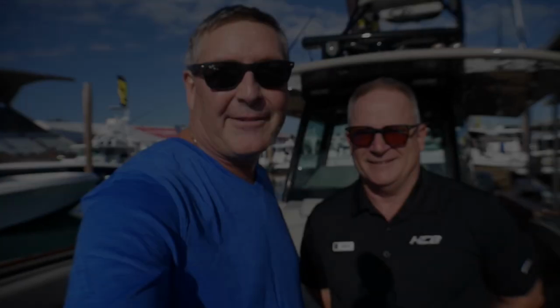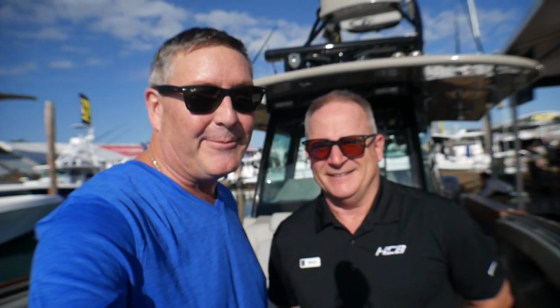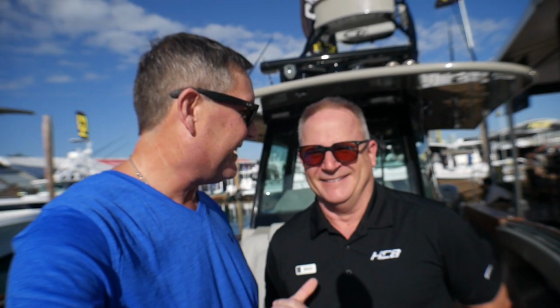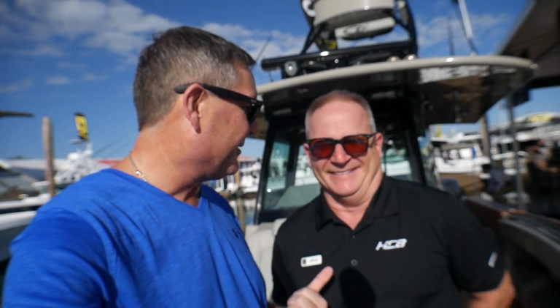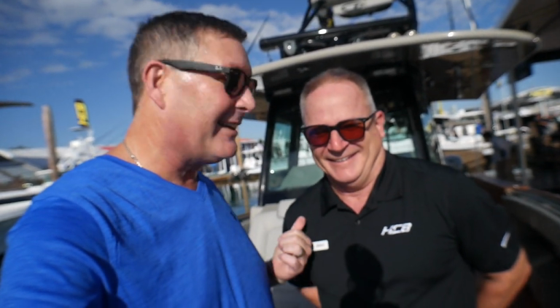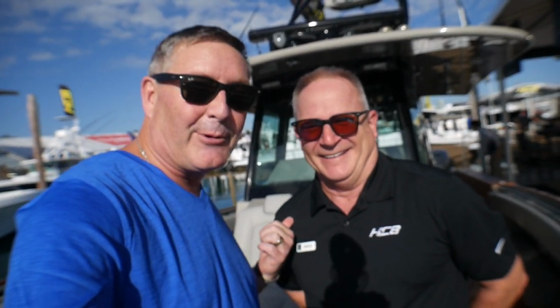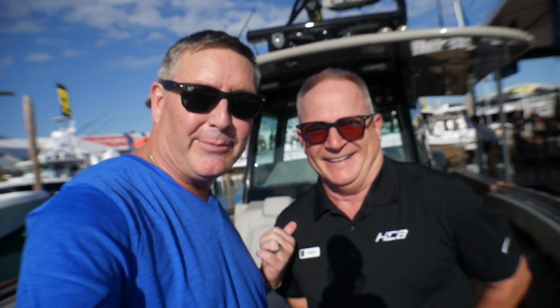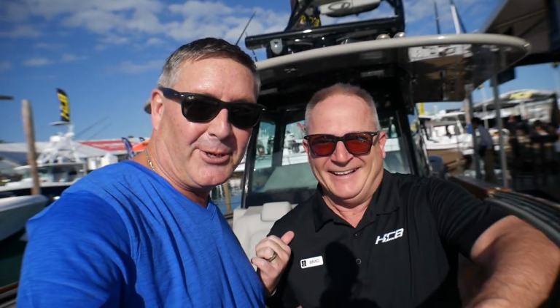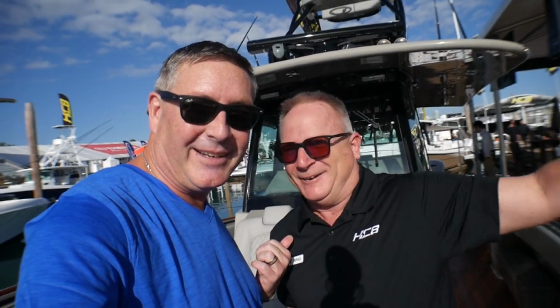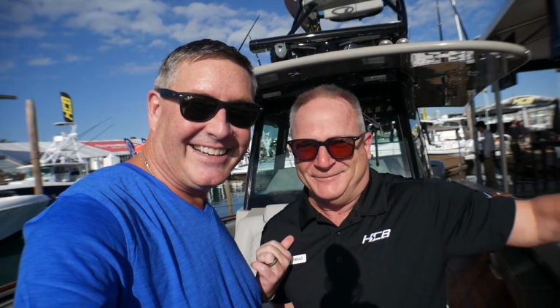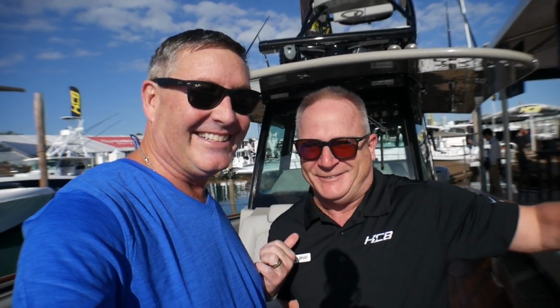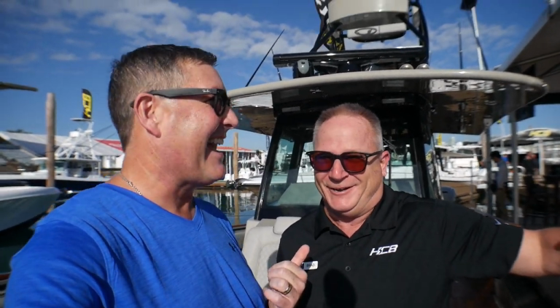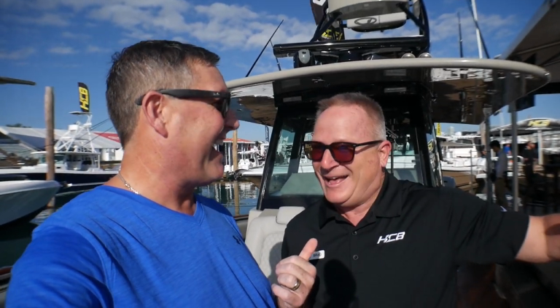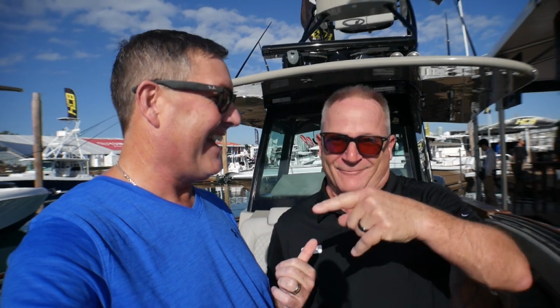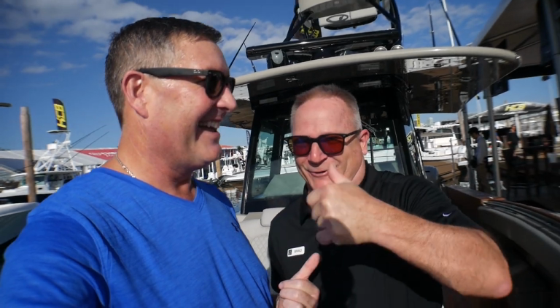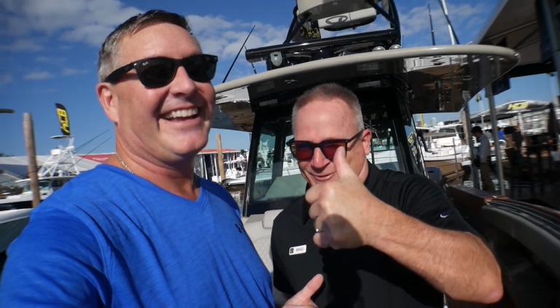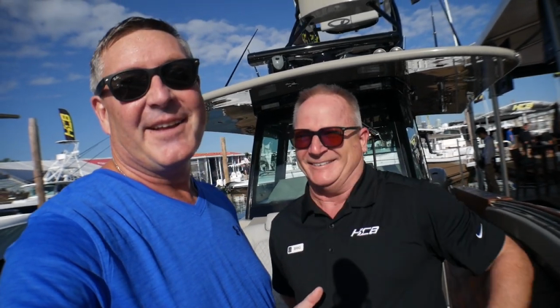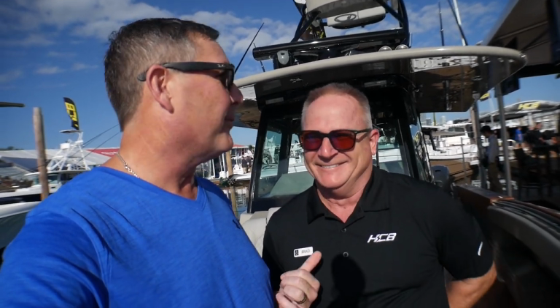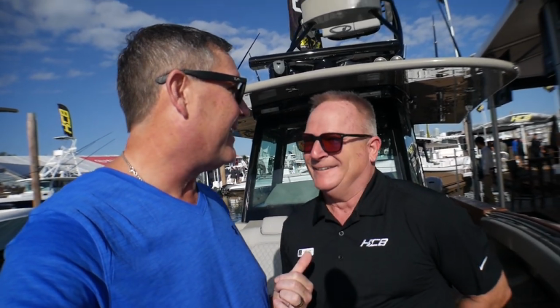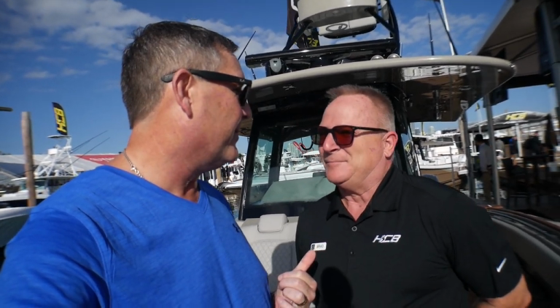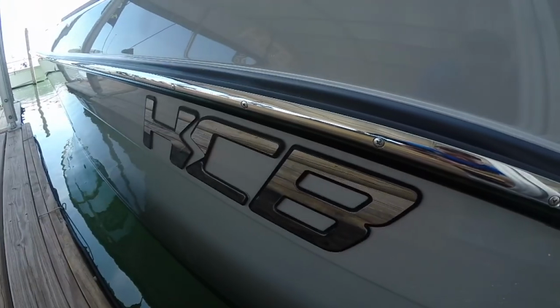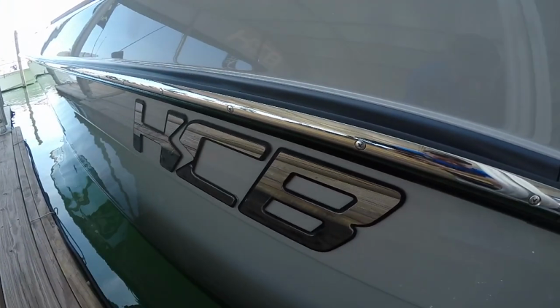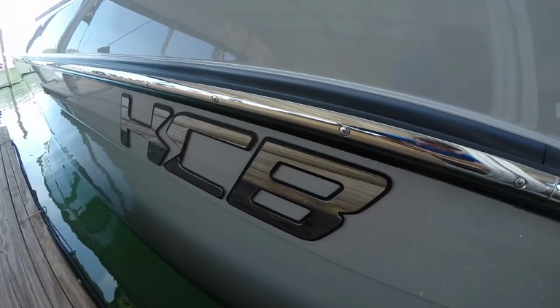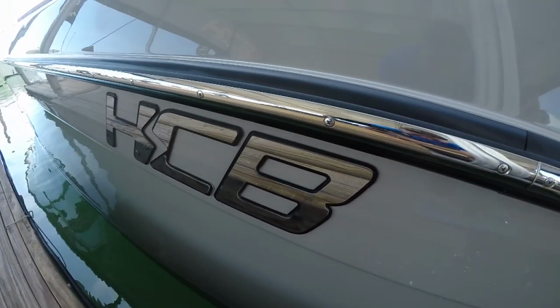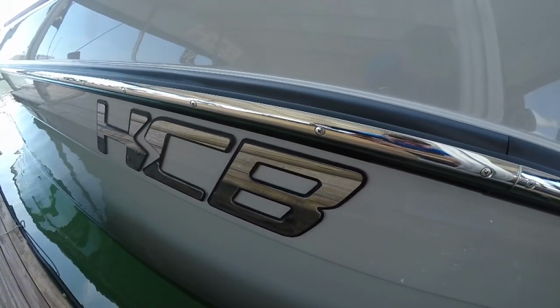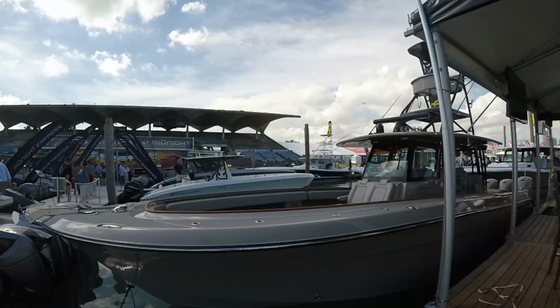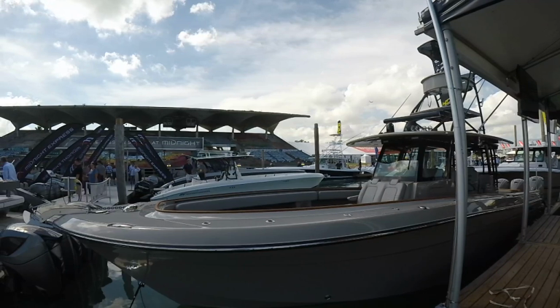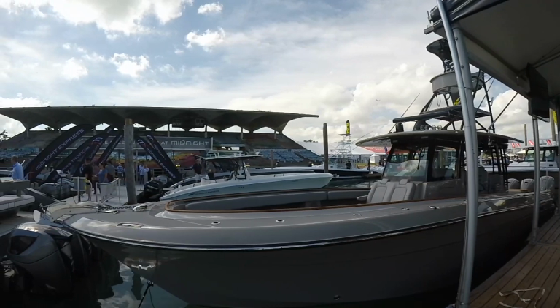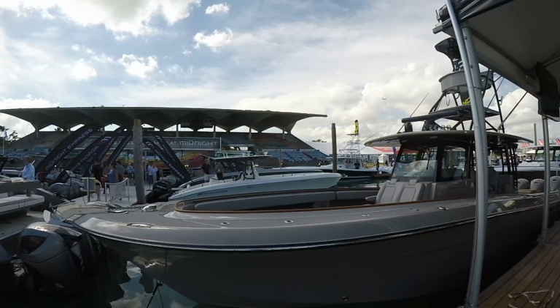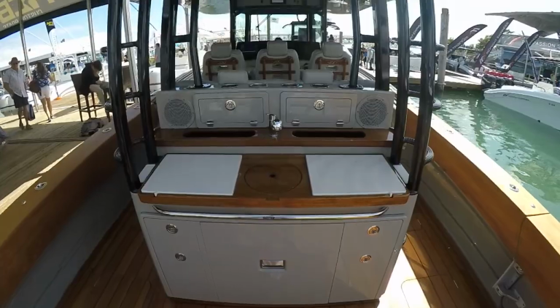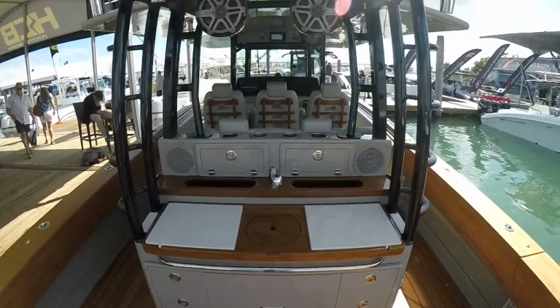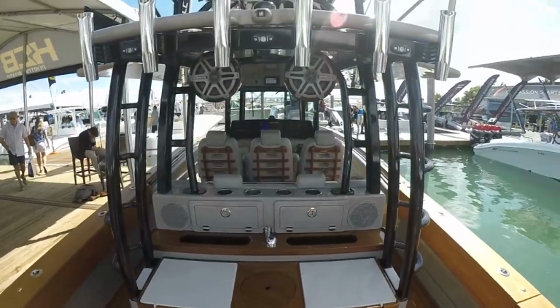Hey everybody, I'm Bill and I'm on the water. It's the Brad and Bill Show. I'm Brad and I'm with Bill on the water. And we're on a hot new HCB — a hot new 42 Siesta, and this one's set up for fish.